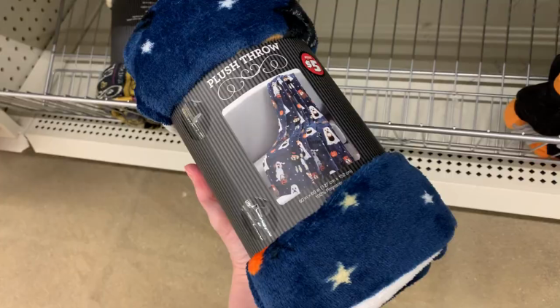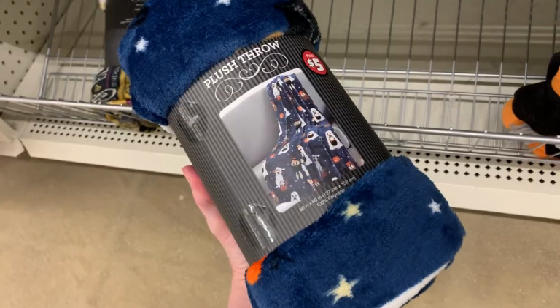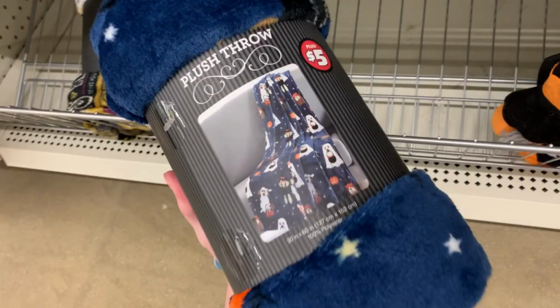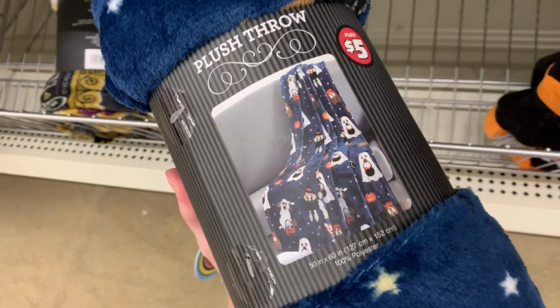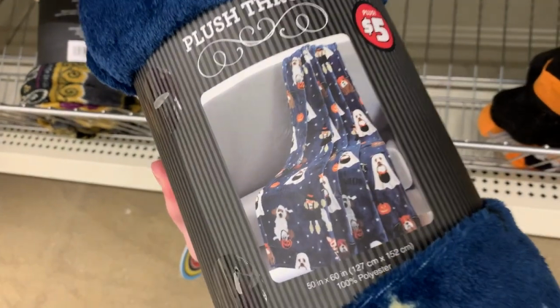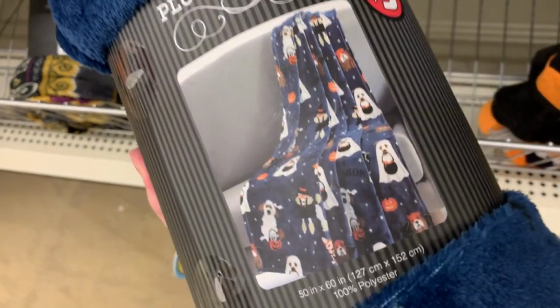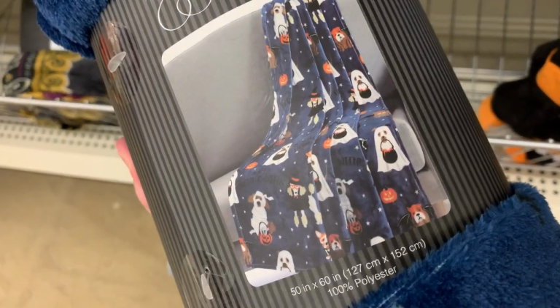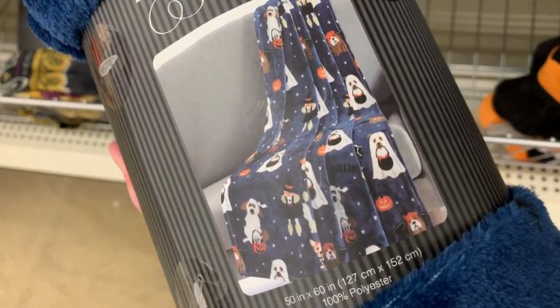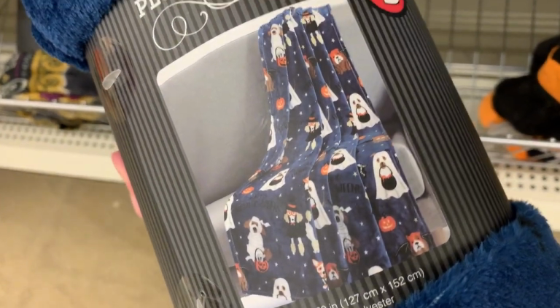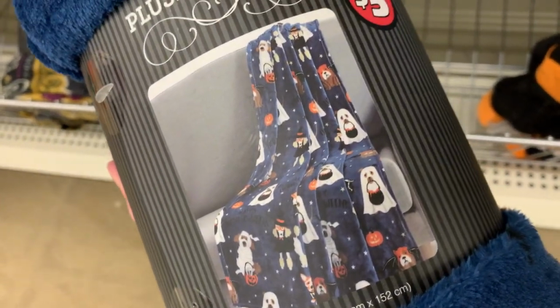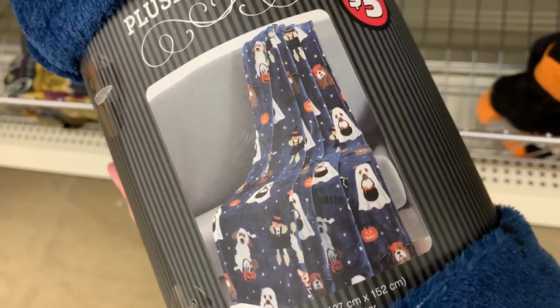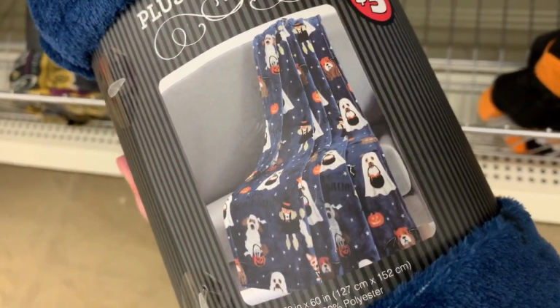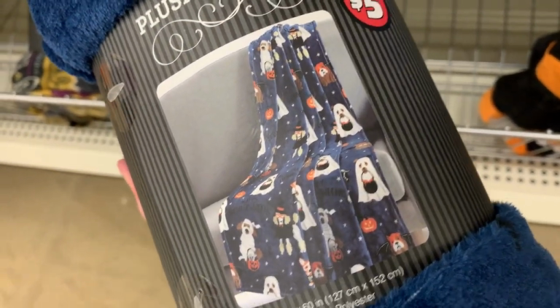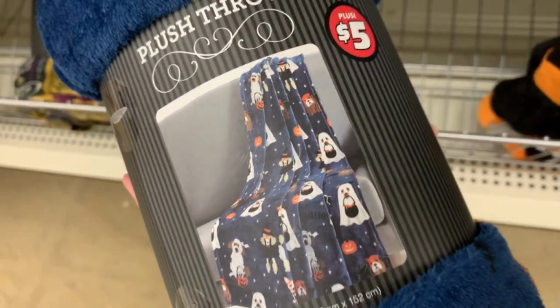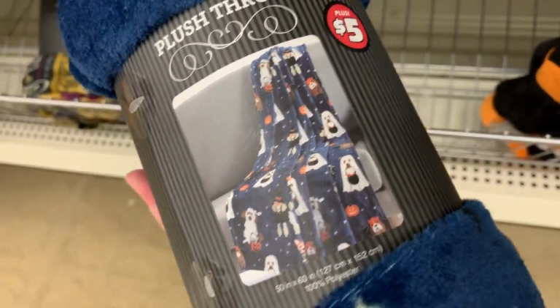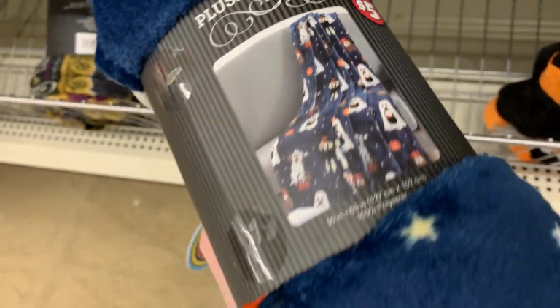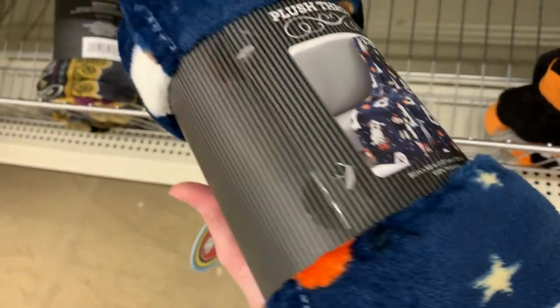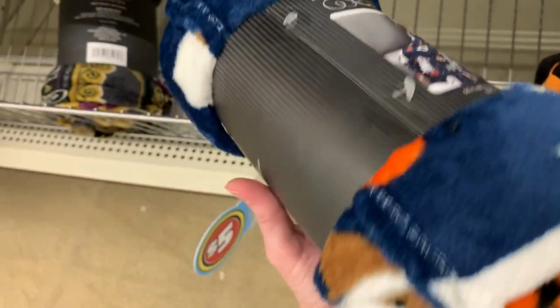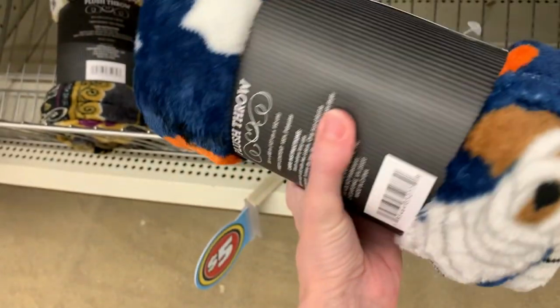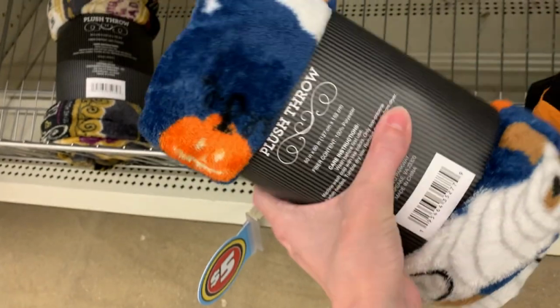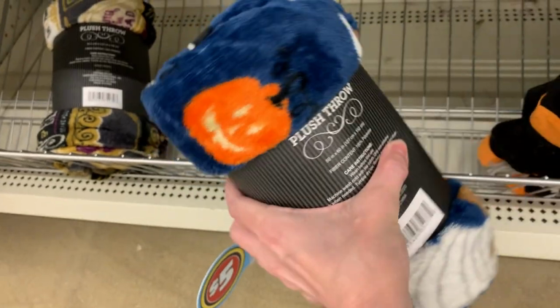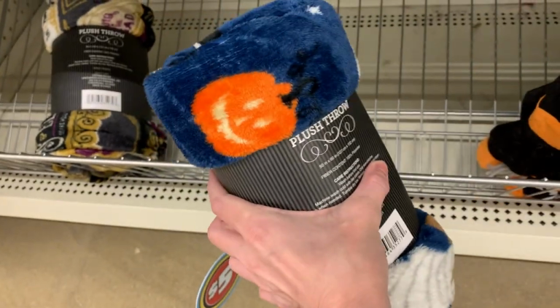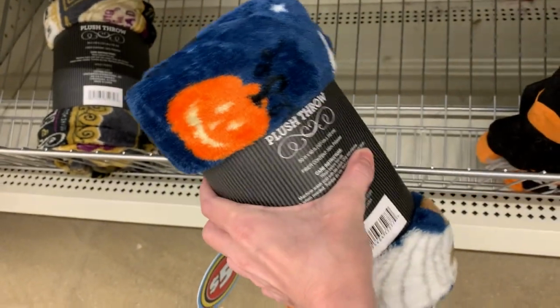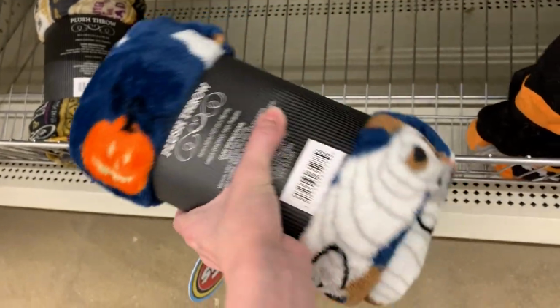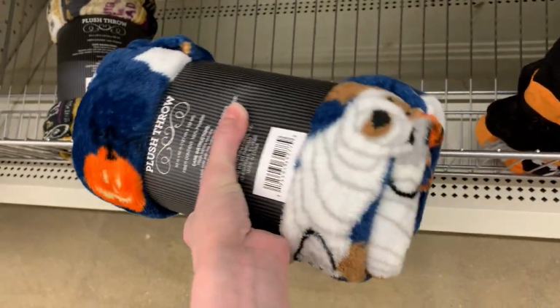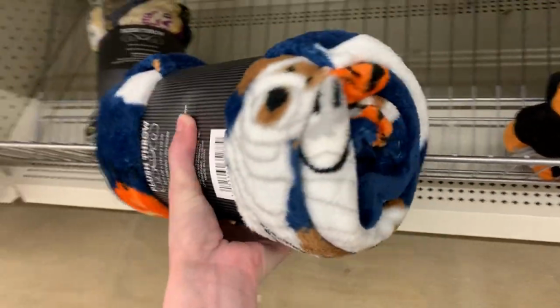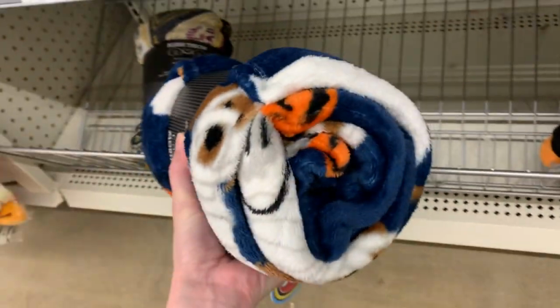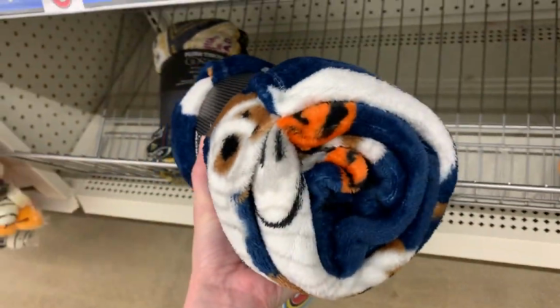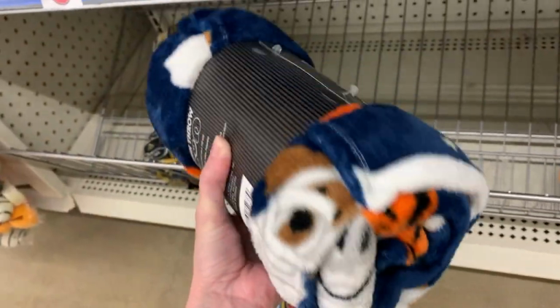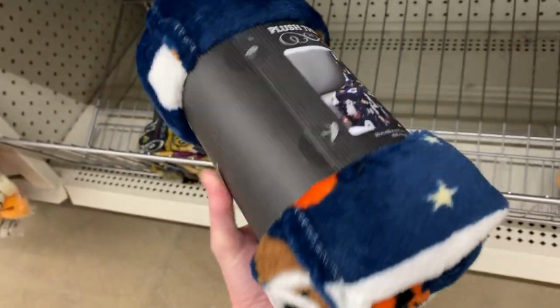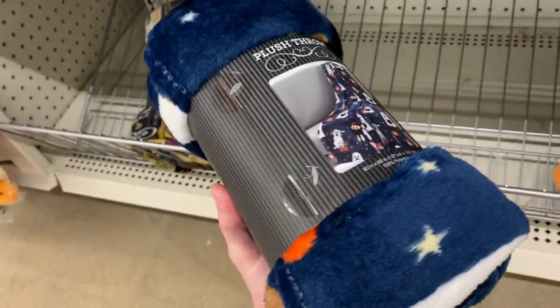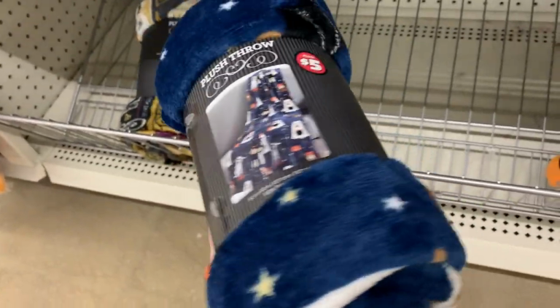I just found one more throw here. This one's kind of cute — it has little costume dogs on it that look like they're out trick-or-treating, and there are also some jack-o'-lanterns on it. This one's also priced at $5.